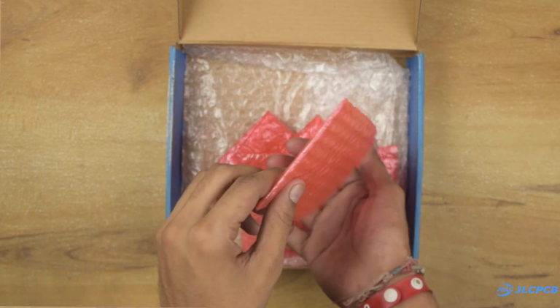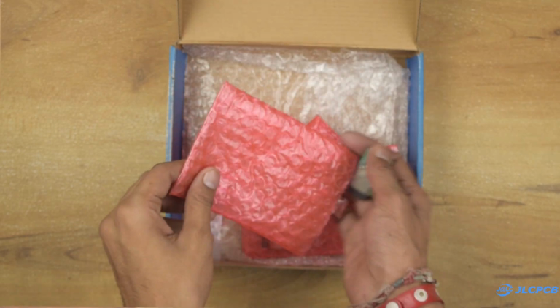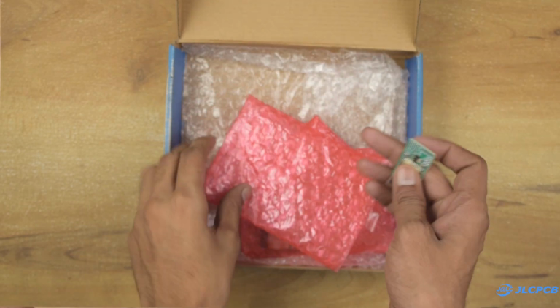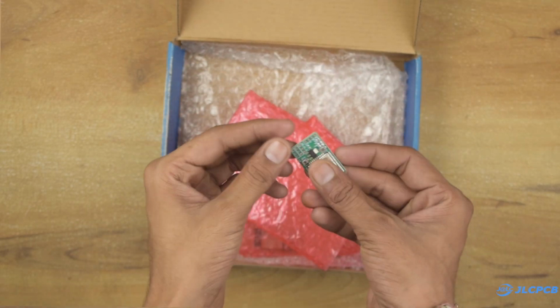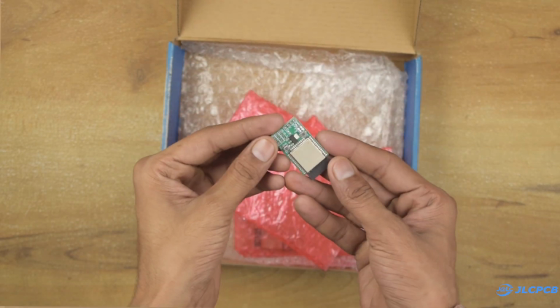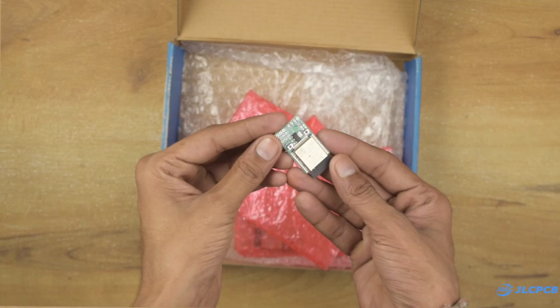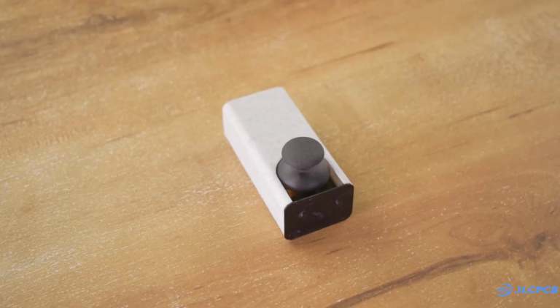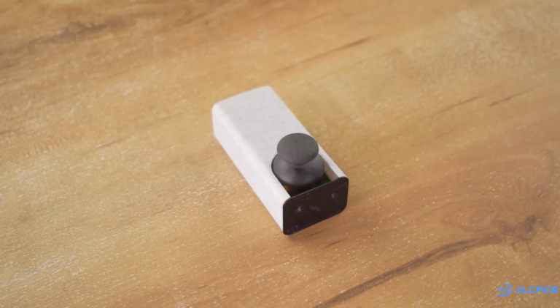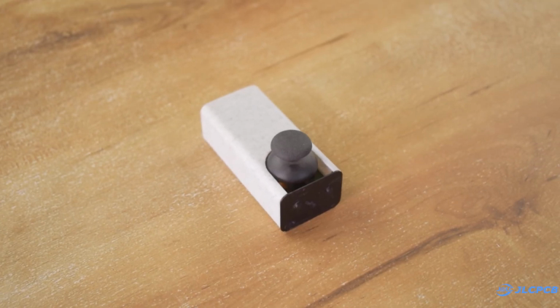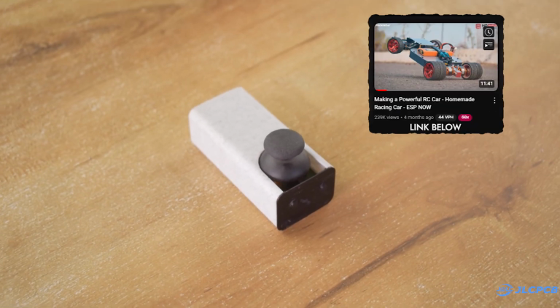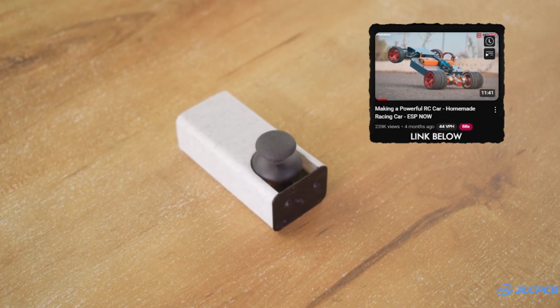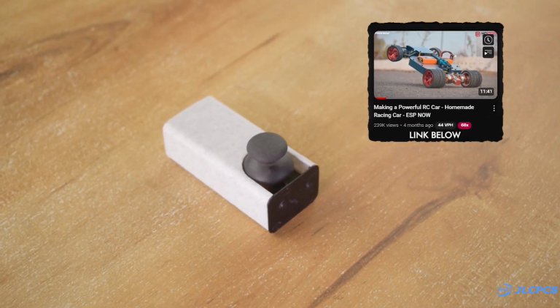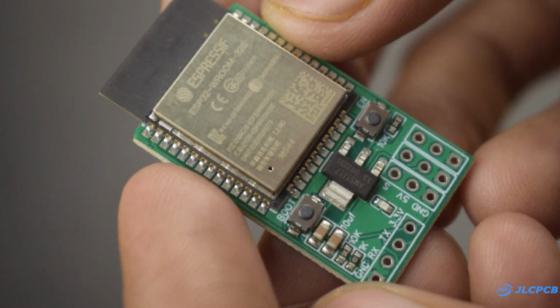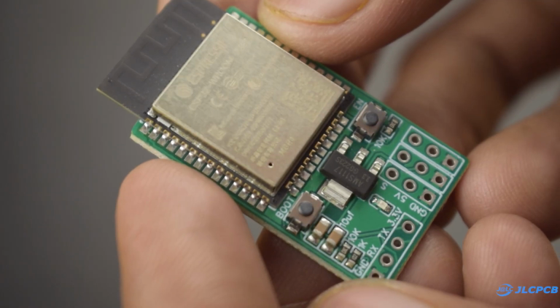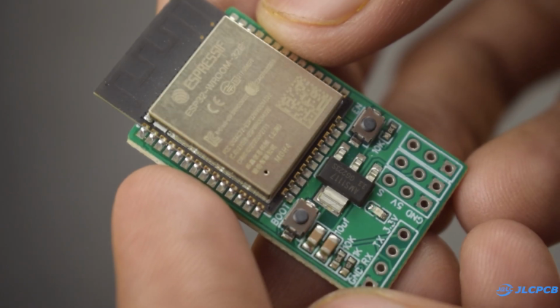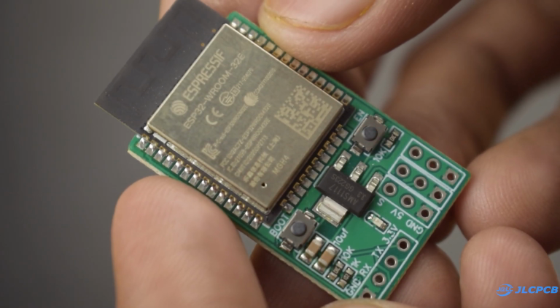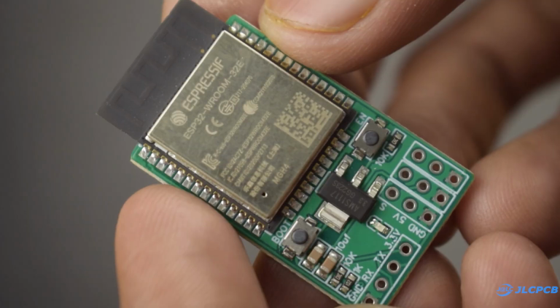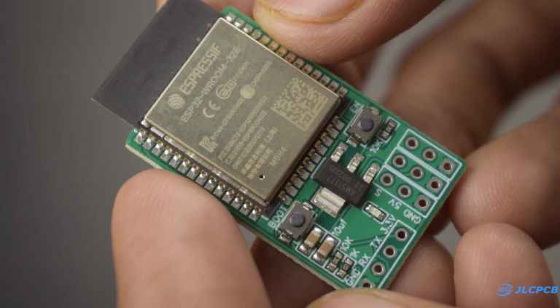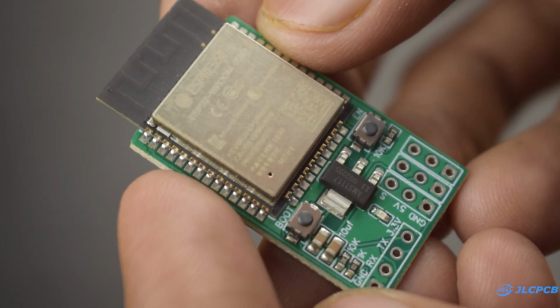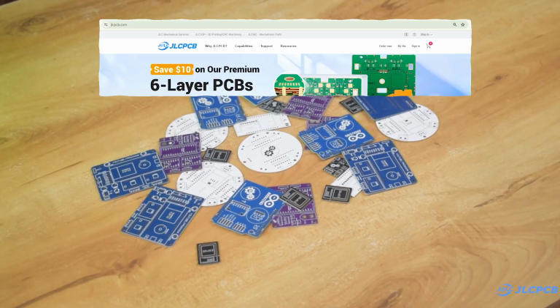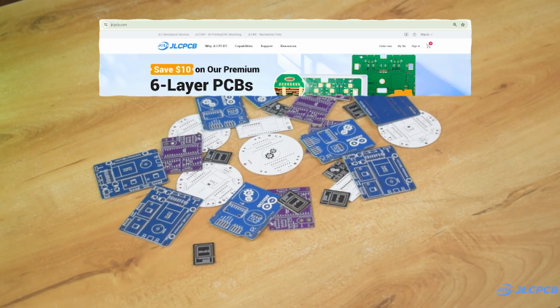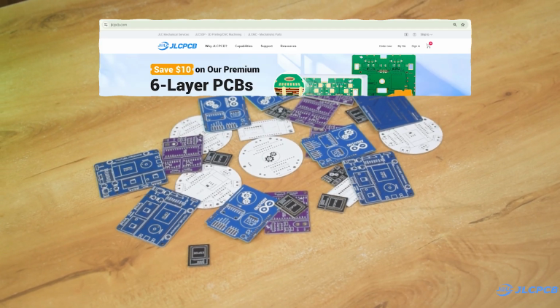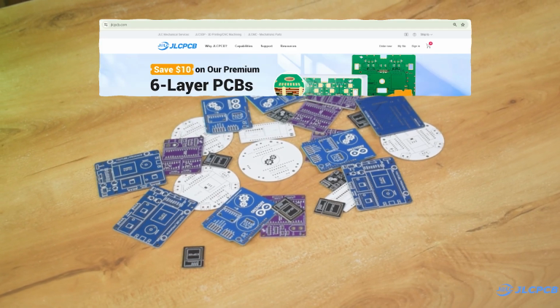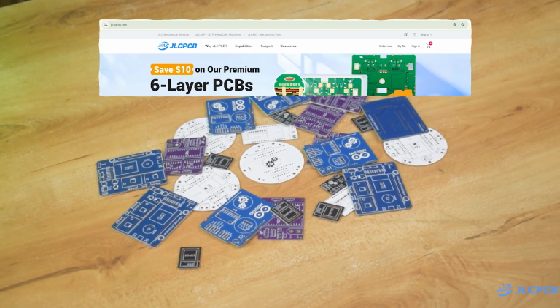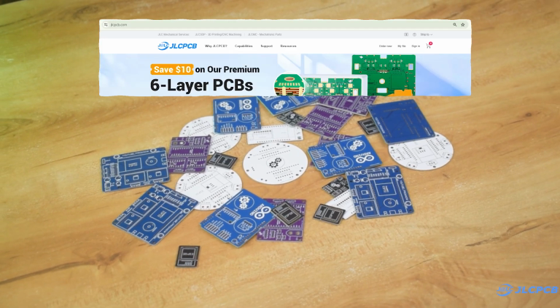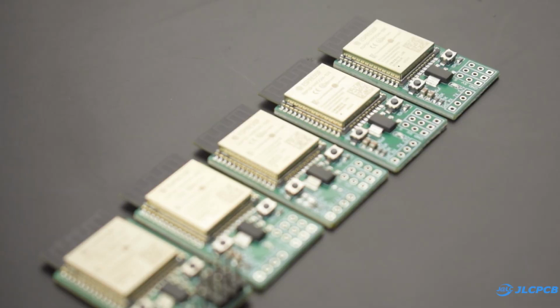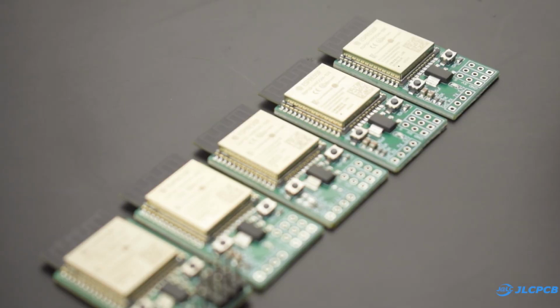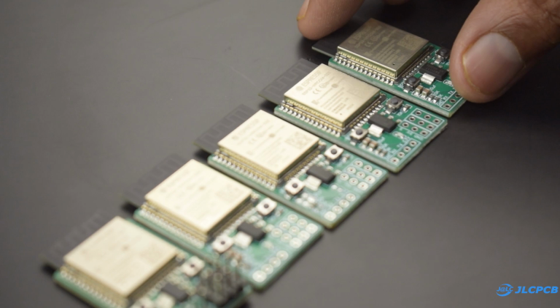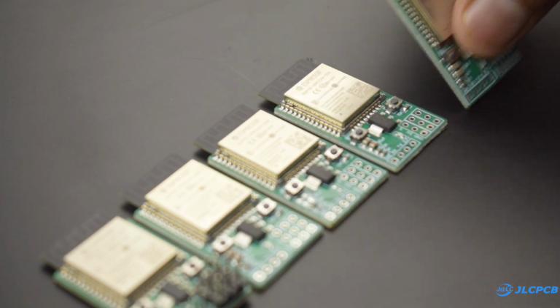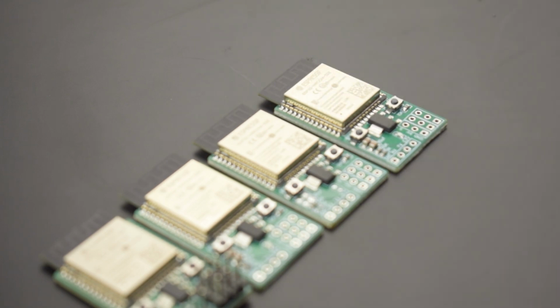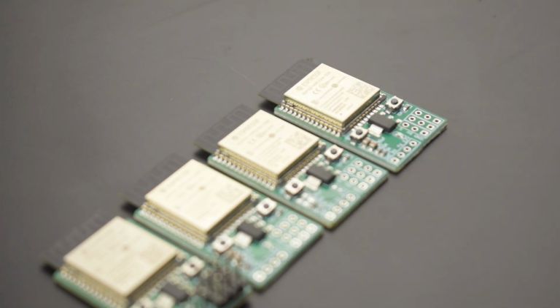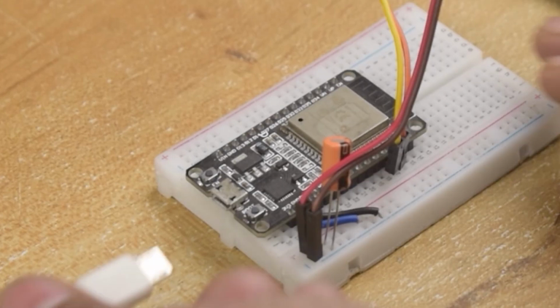I have only ordered the receiver PCB because I am going to use the same remote that I created in a previous video. The PCB quality is nice as always. If you want to take advantage of the high-quality PCB and fast delivery, then head over to JLCPCB.com and order your own PCB.